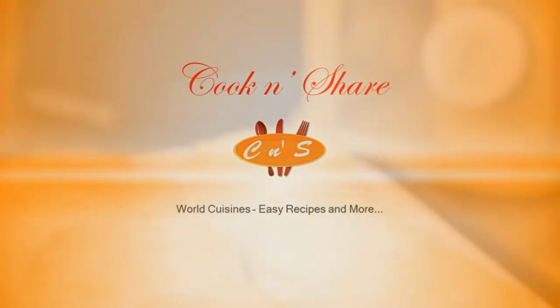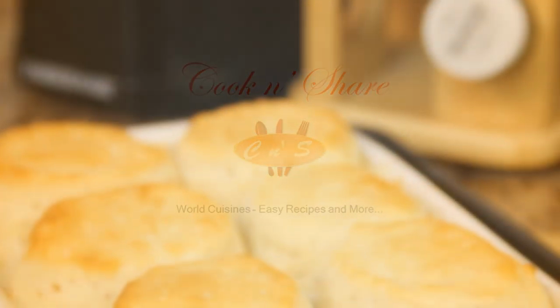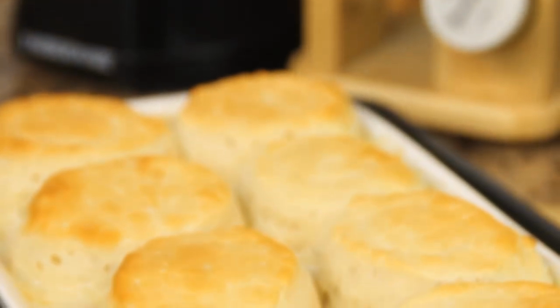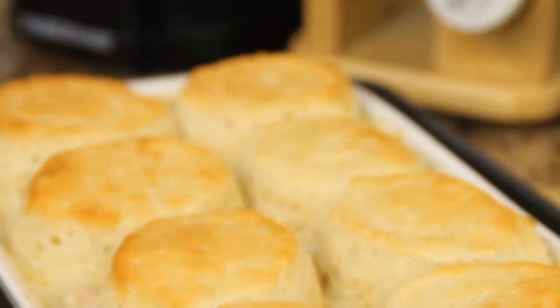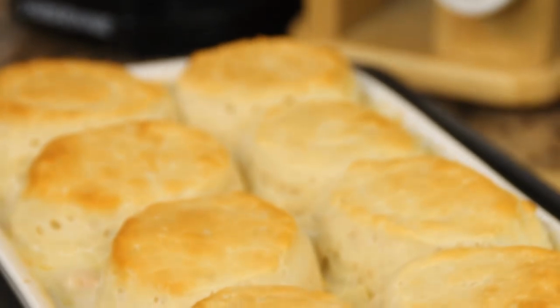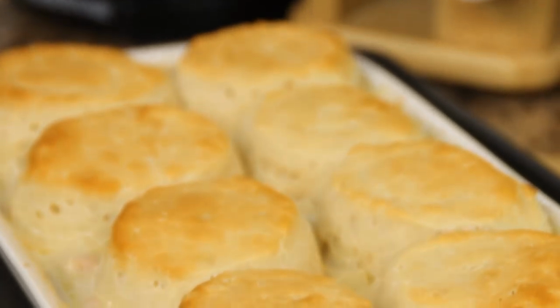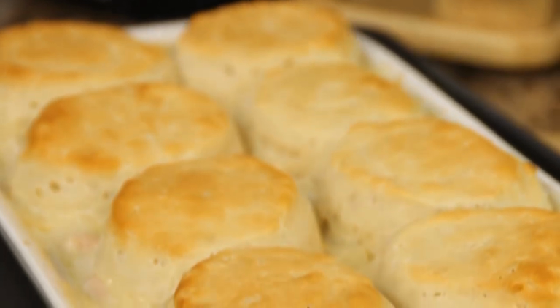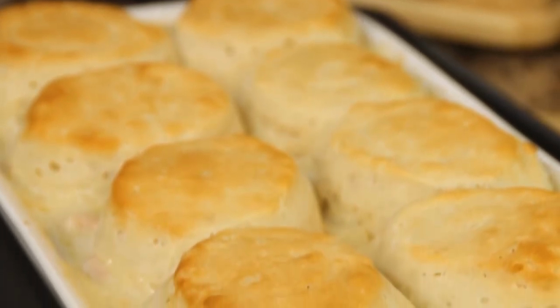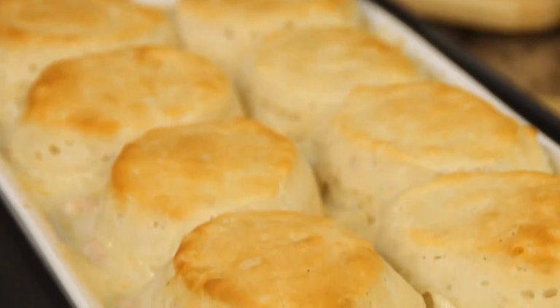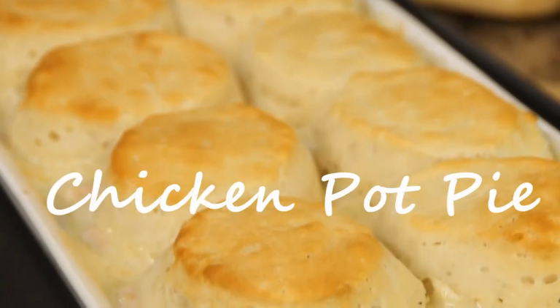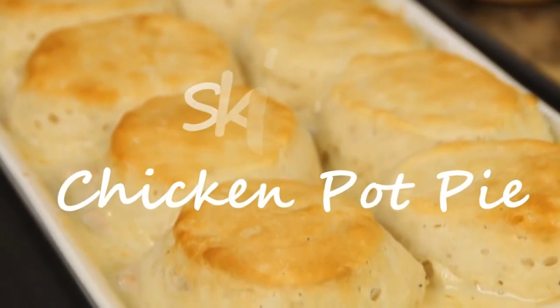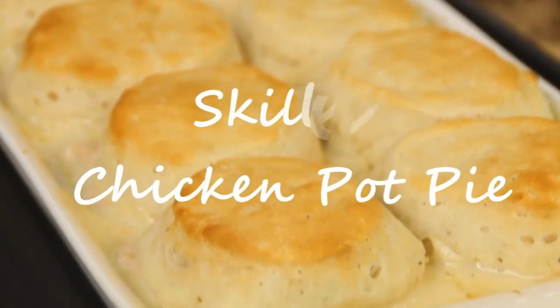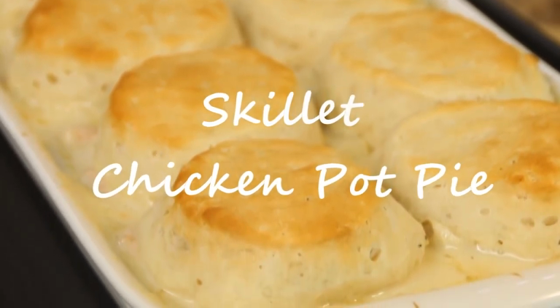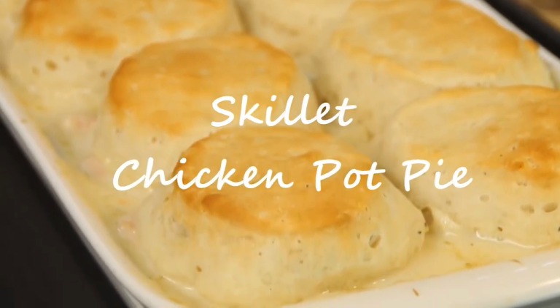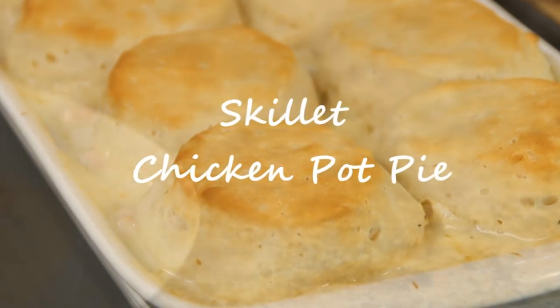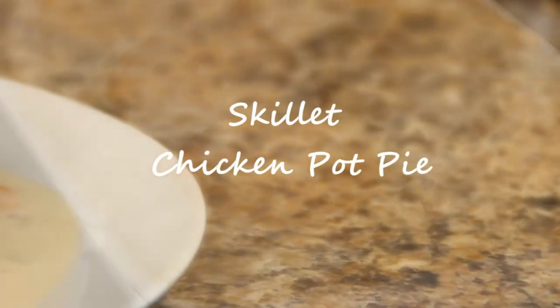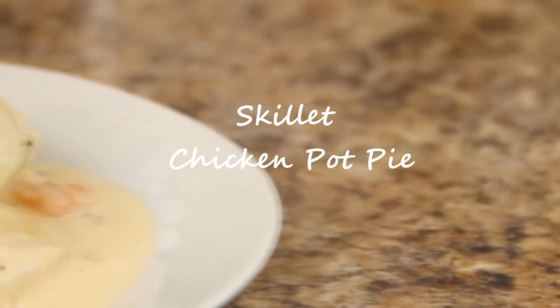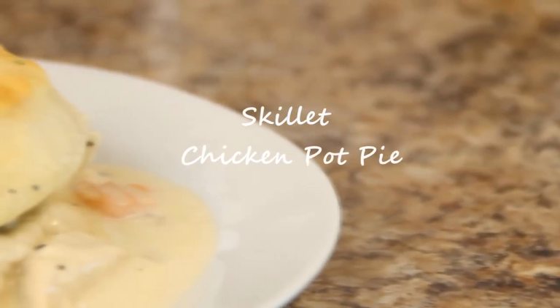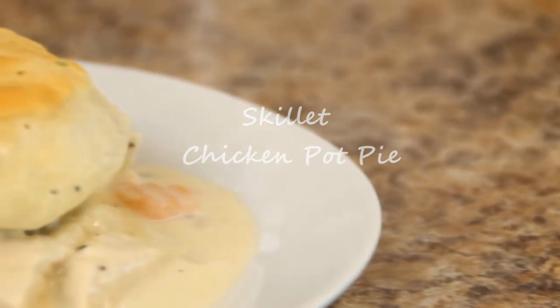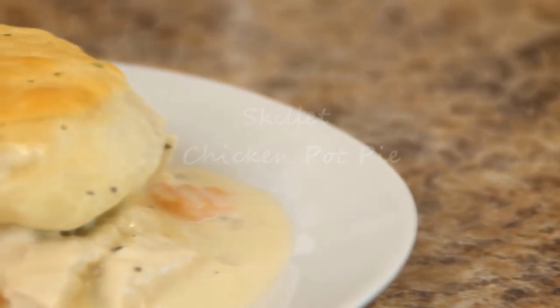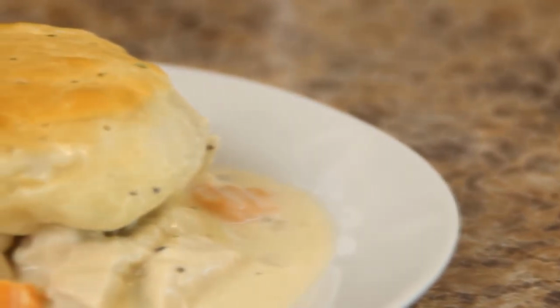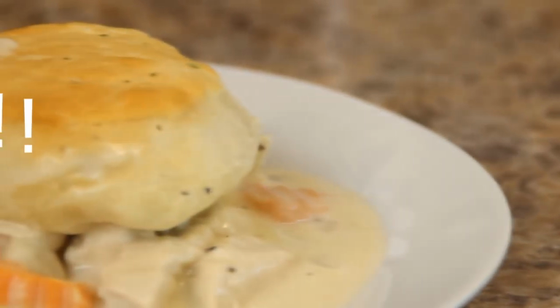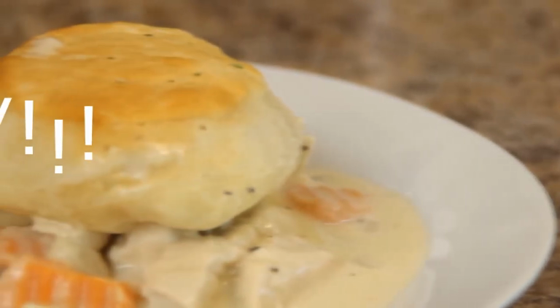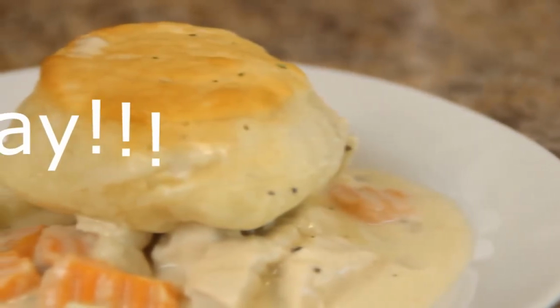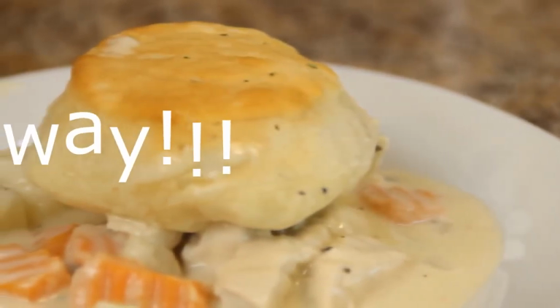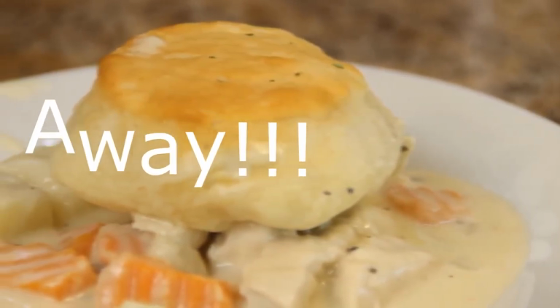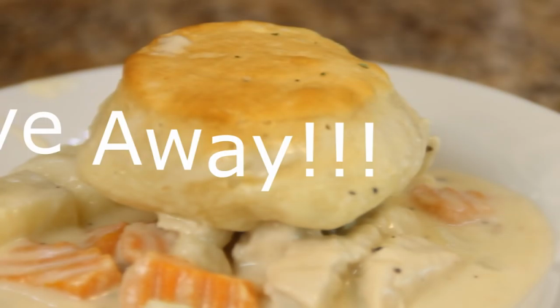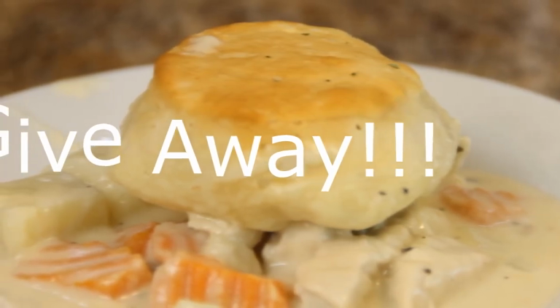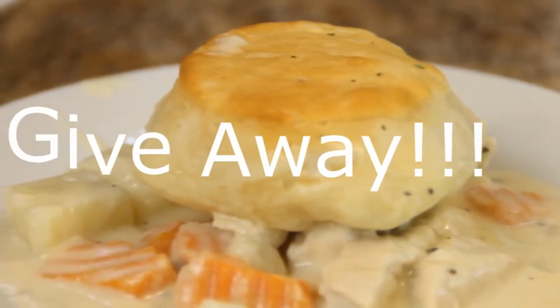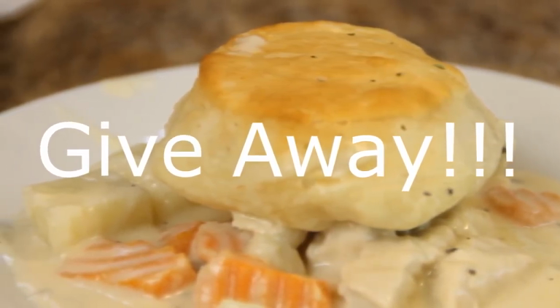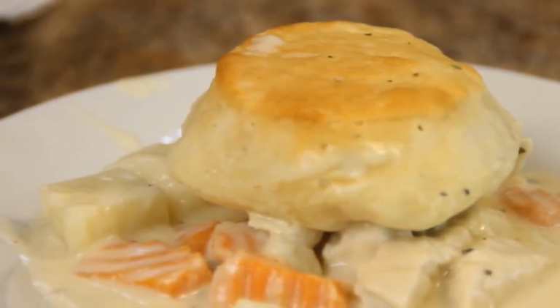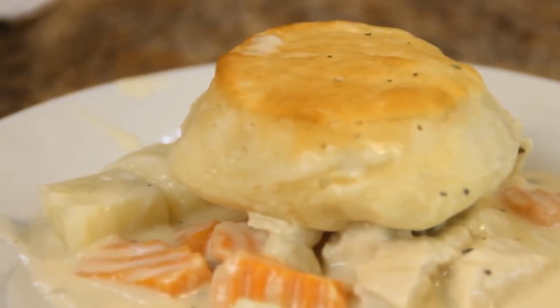Hey guys, how you doing? Dave from Cook and Share here. Today we're doing up another really simple dish that you're gonna love — Skillet Chicken Pot Pie. Make sure you watch all of the video because at the end we have a special giveaway, so stay tuned. Without further ado, let's get cooking.